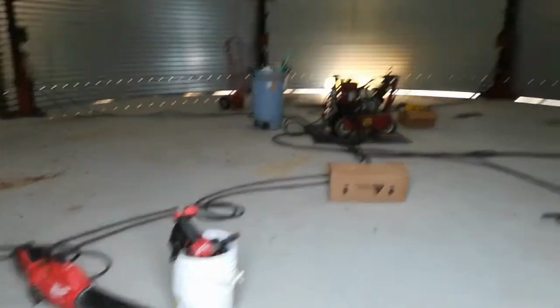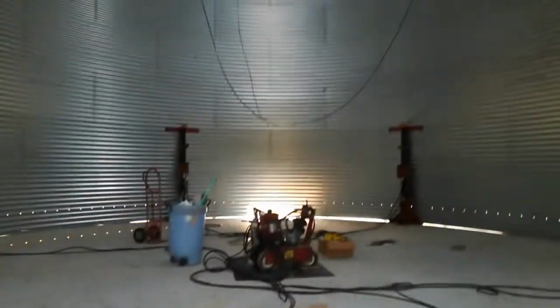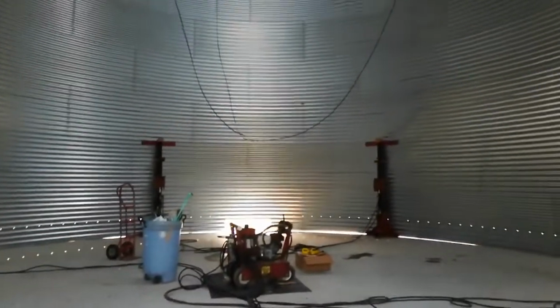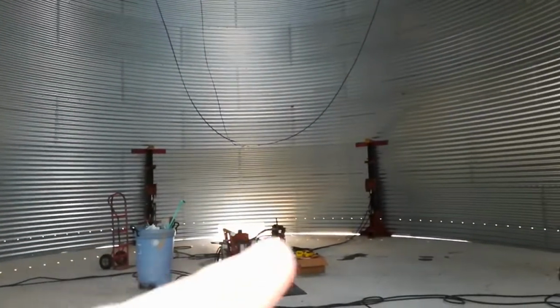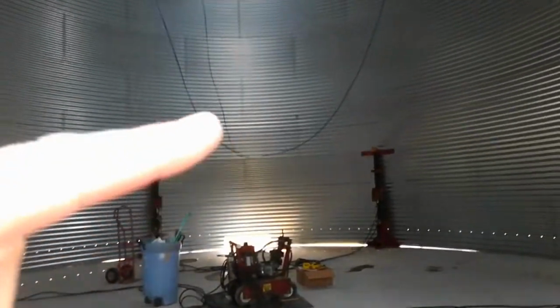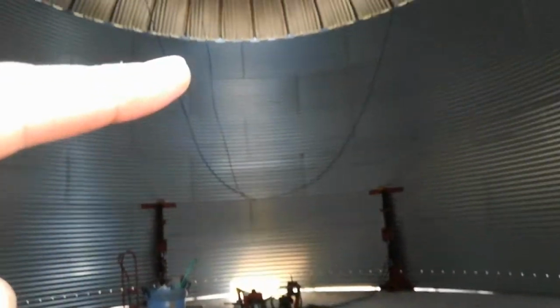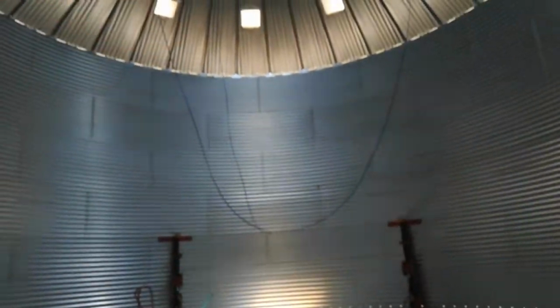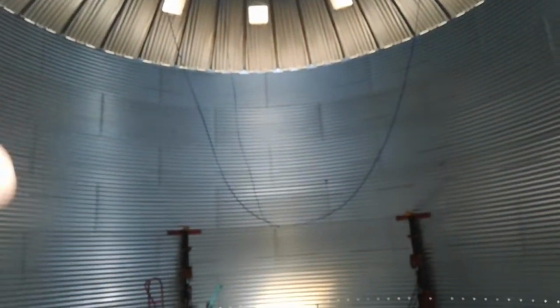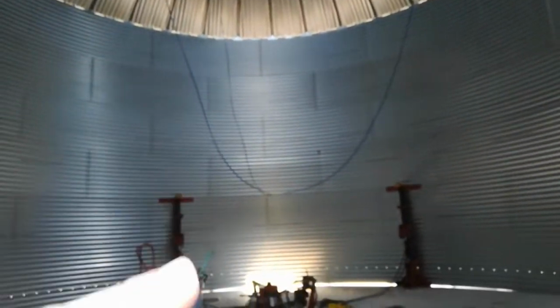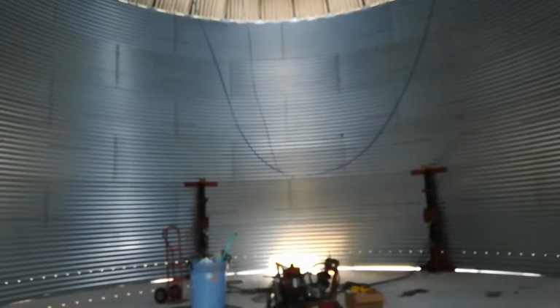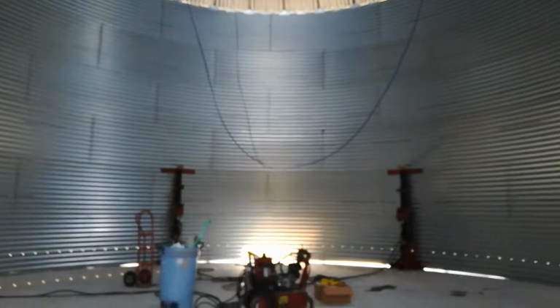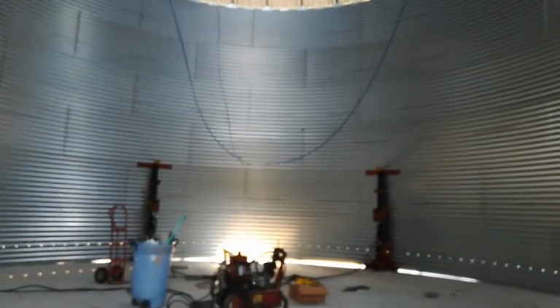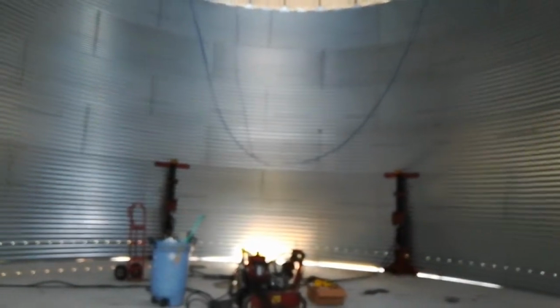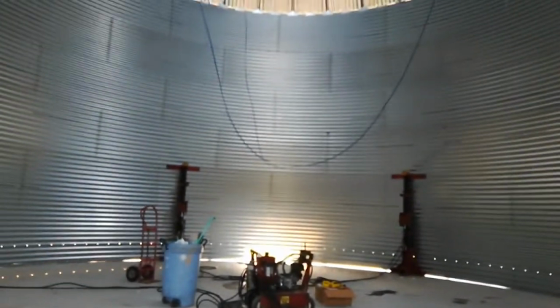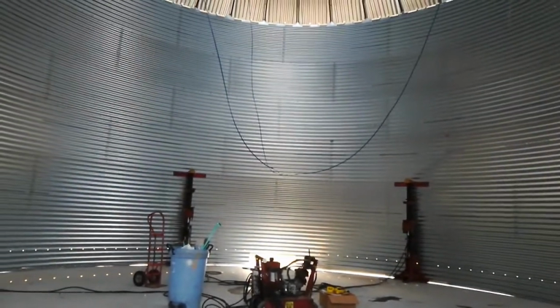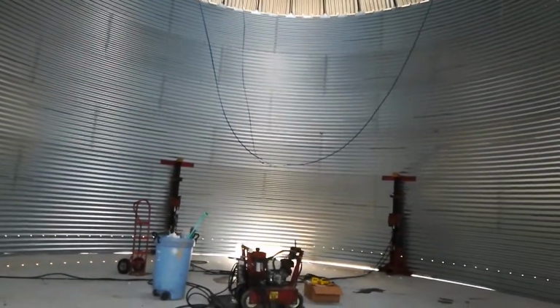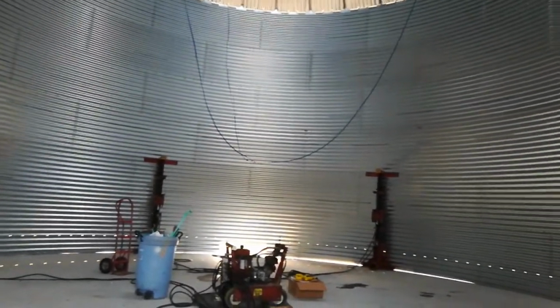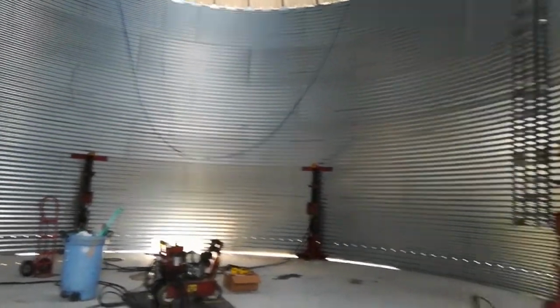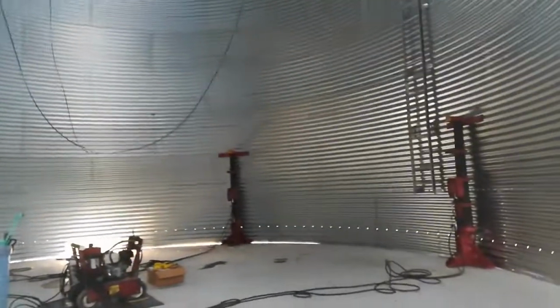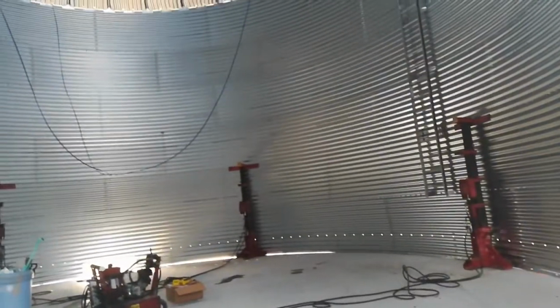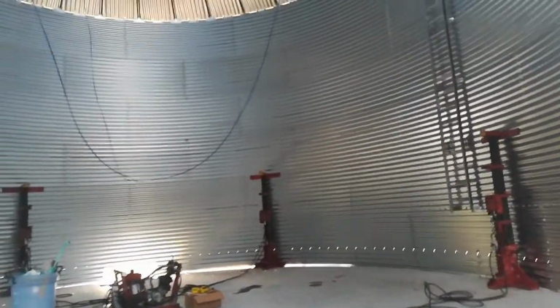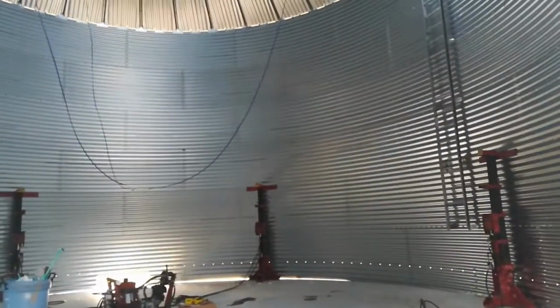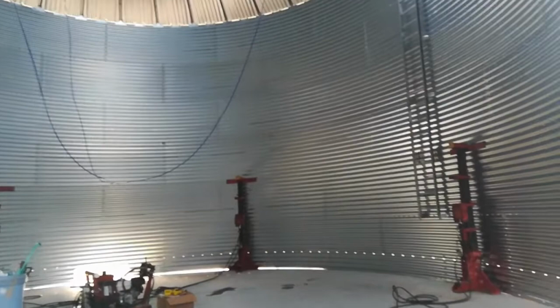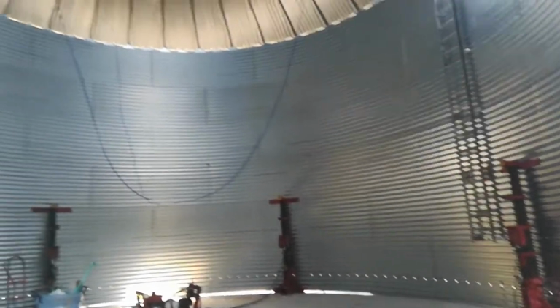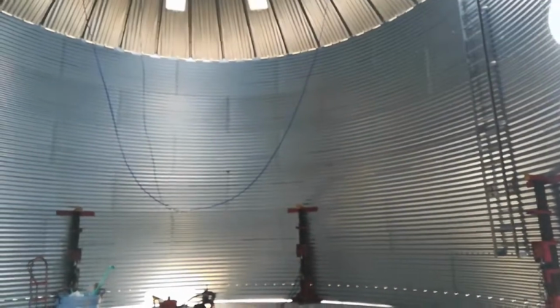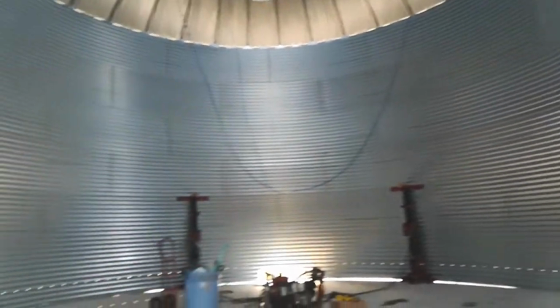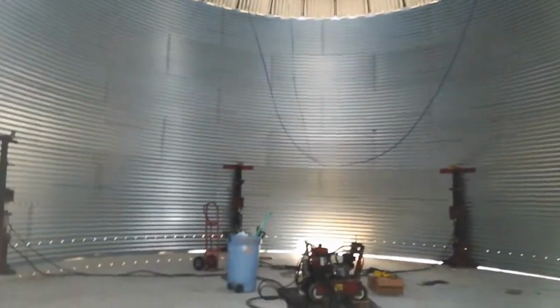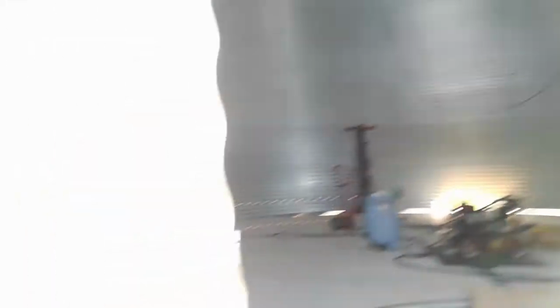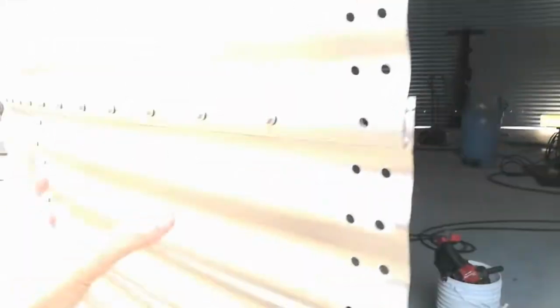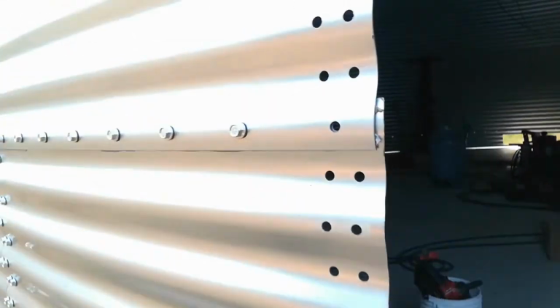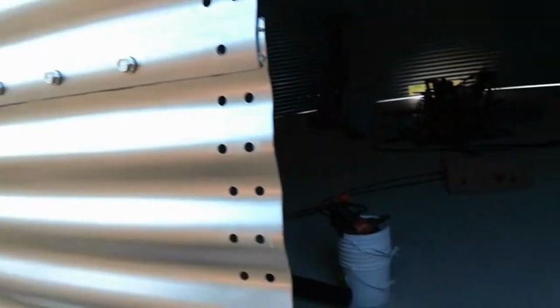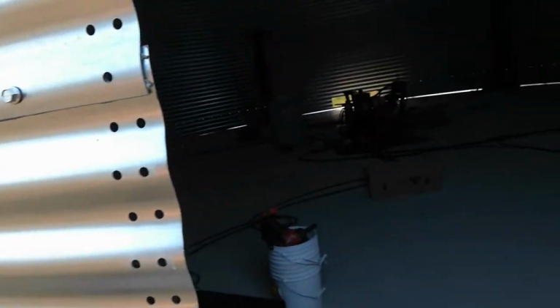These cables coming down are the sensors — the moisture sensors and temperature sensors. Those will get run all the way to the roof and down the side, and there will be a little console or something over here.